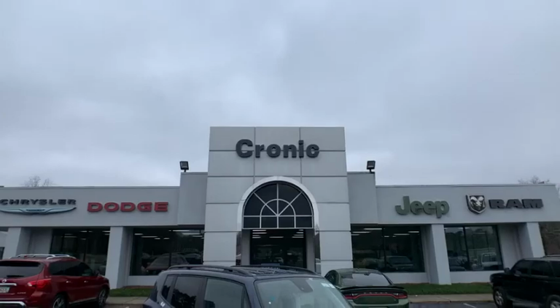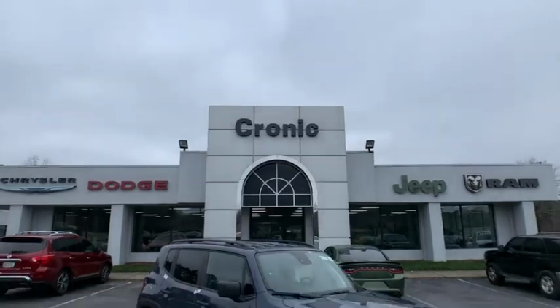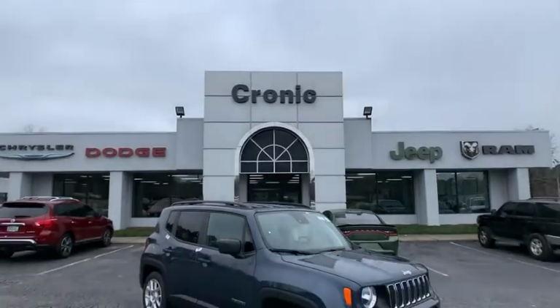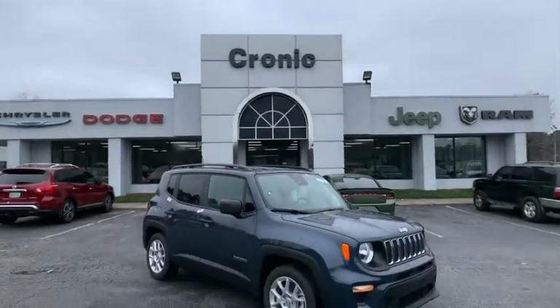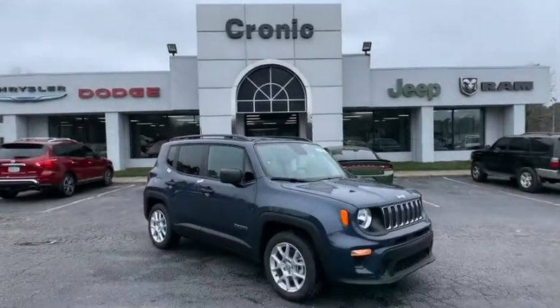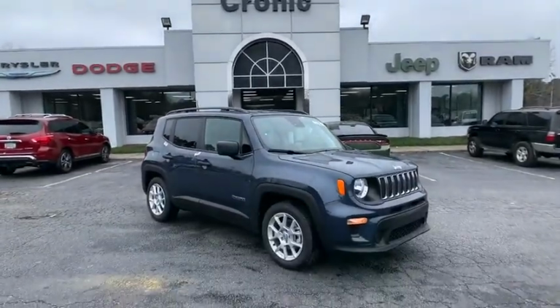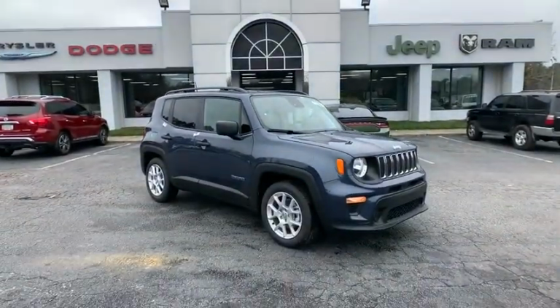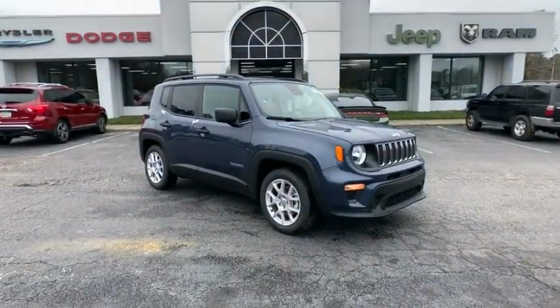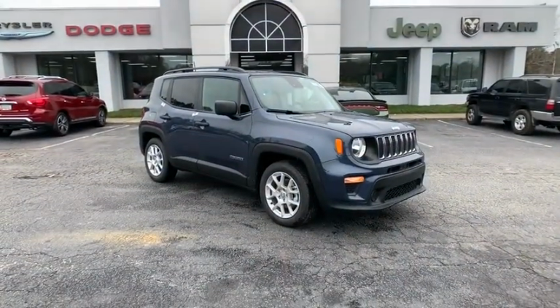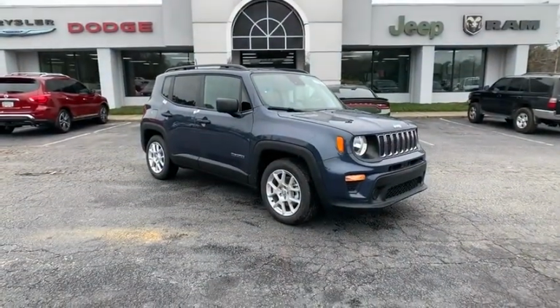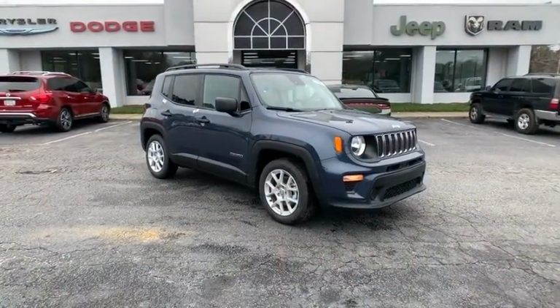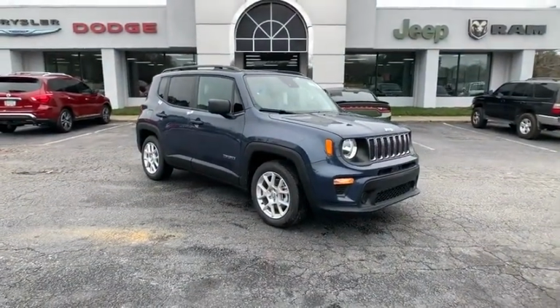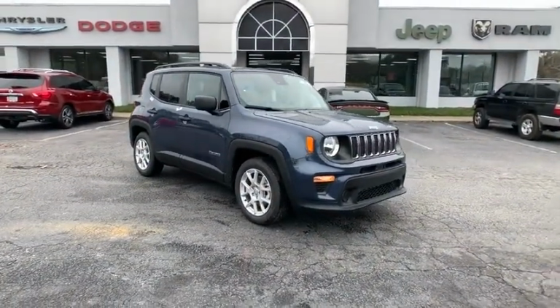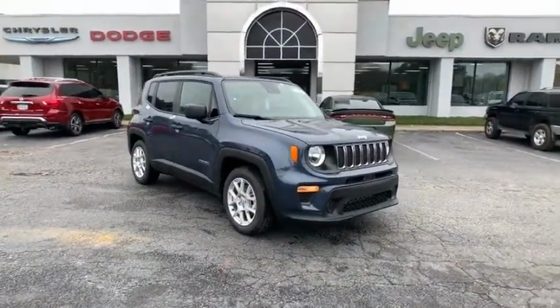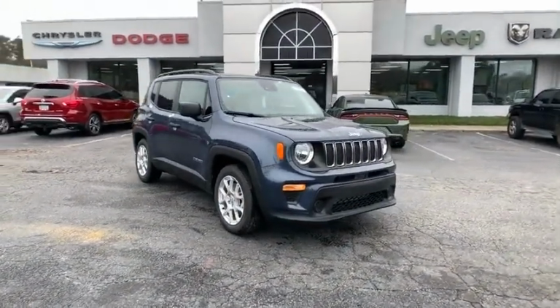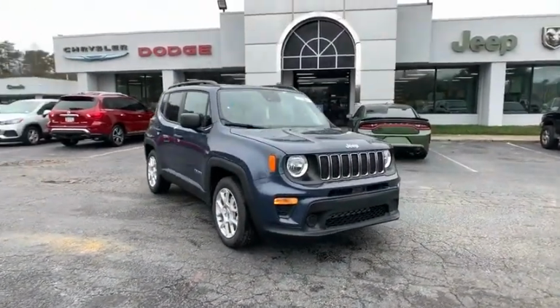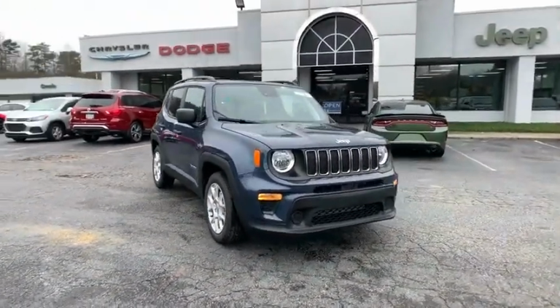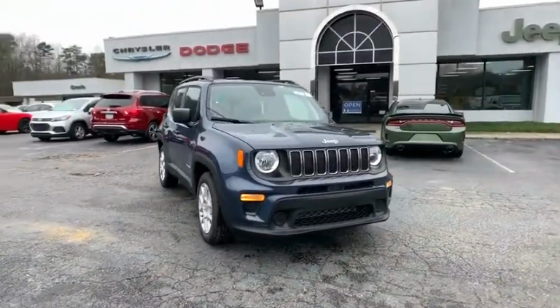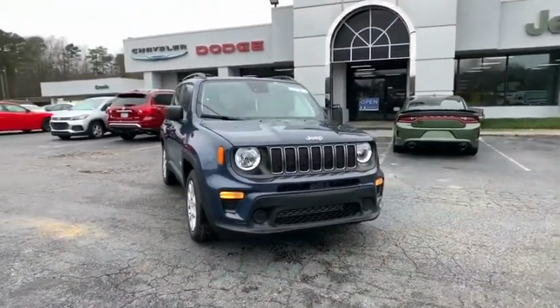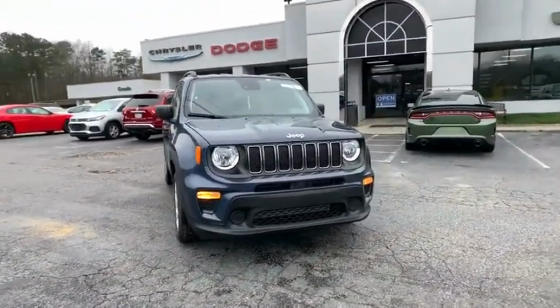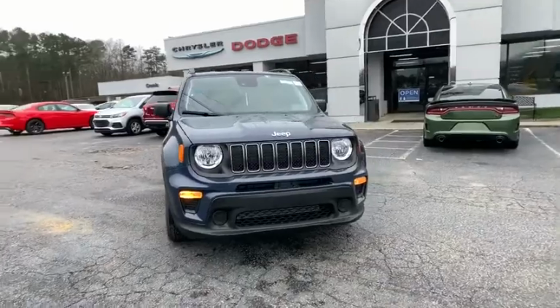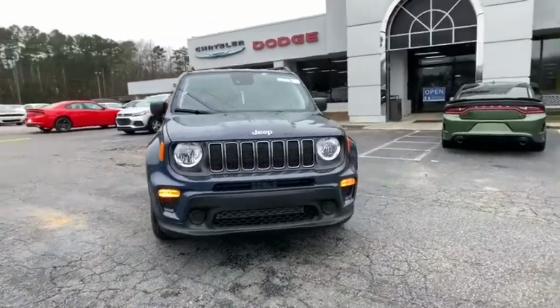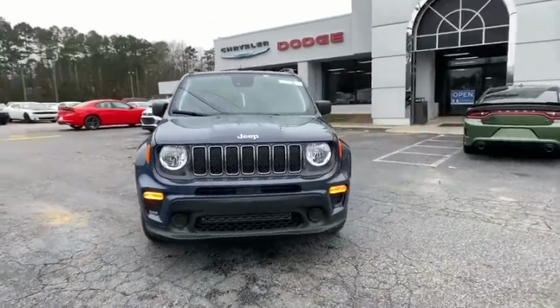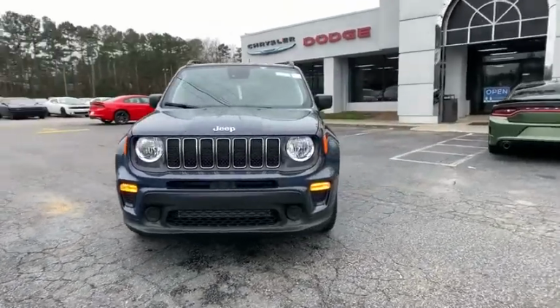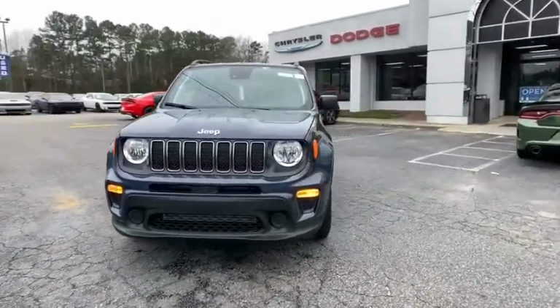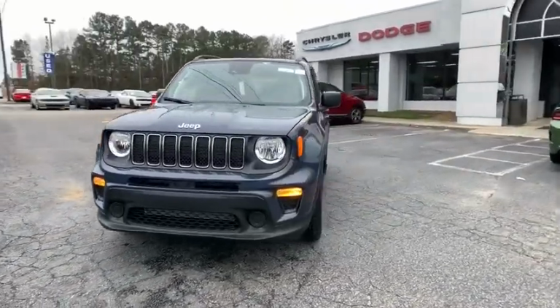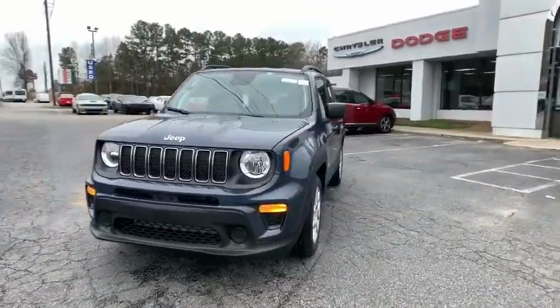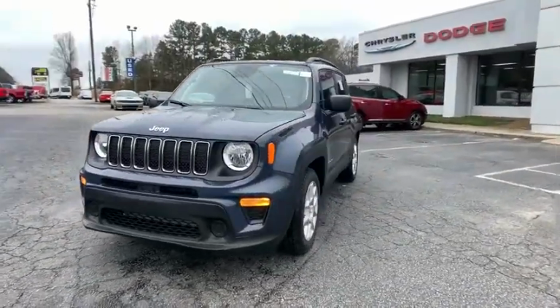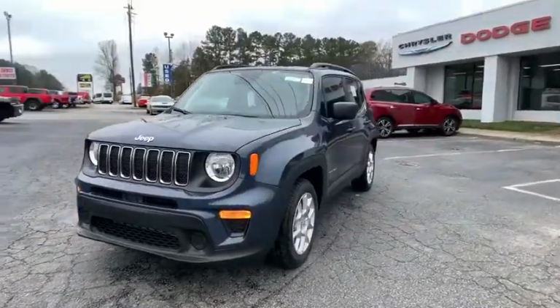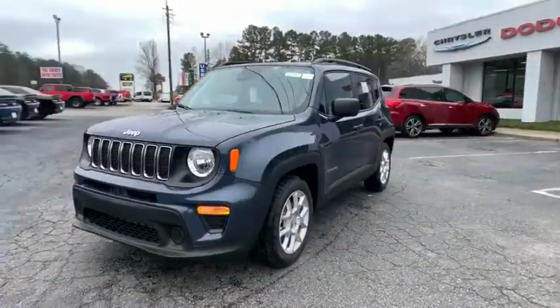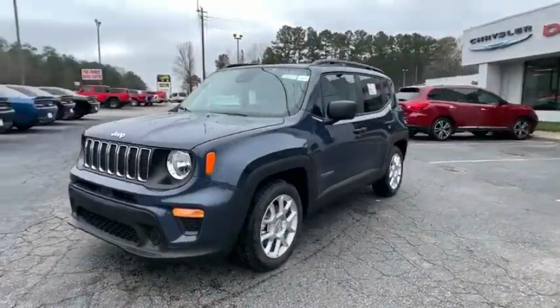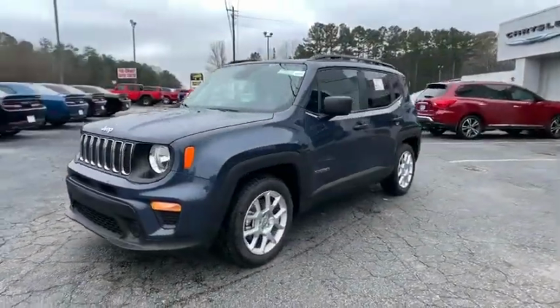We are pleased to show you the 2021 Jeep Renegade. The Jeep Renegade offers full-size capability built into a smaller SUV.